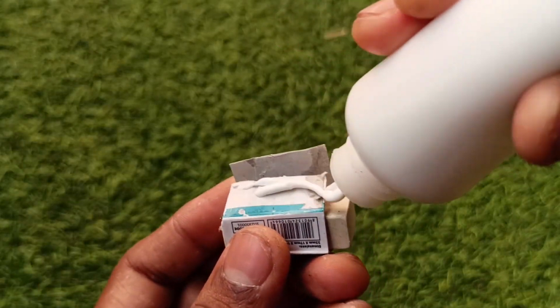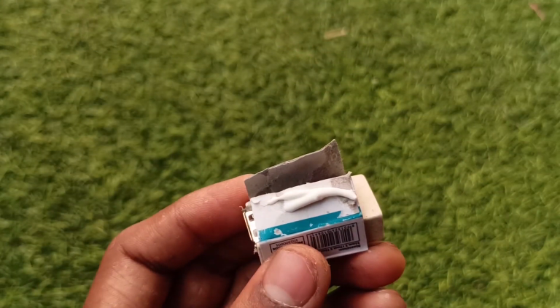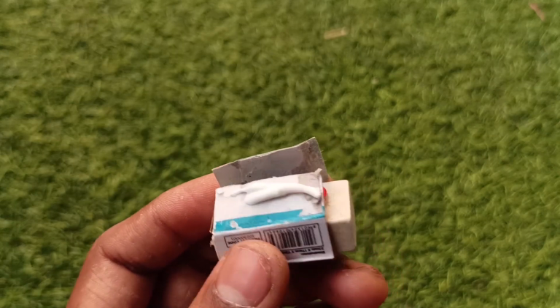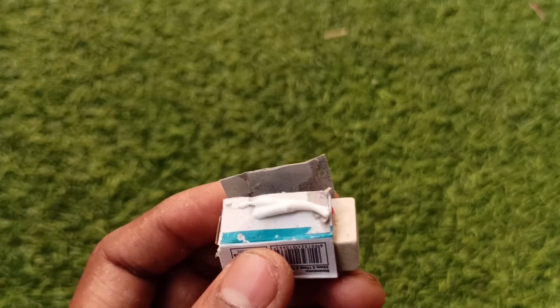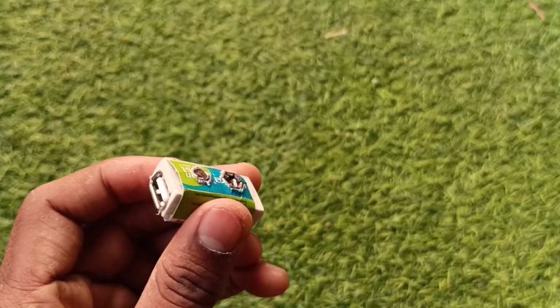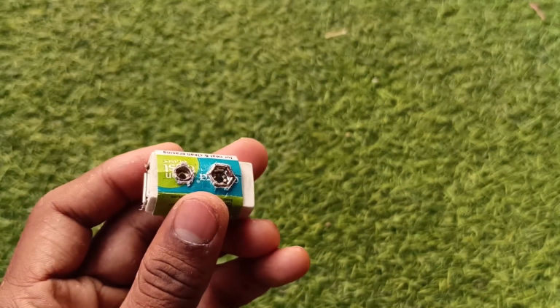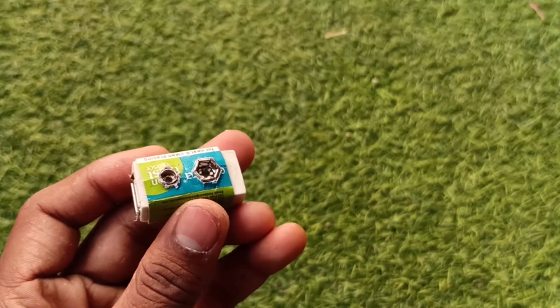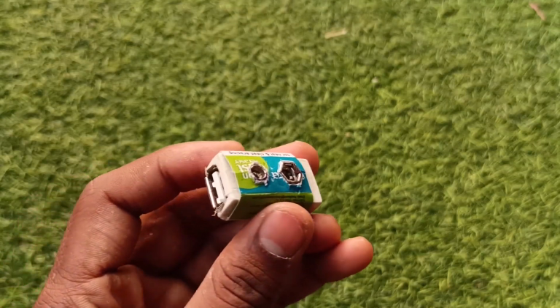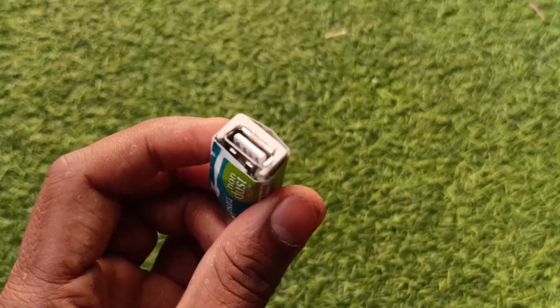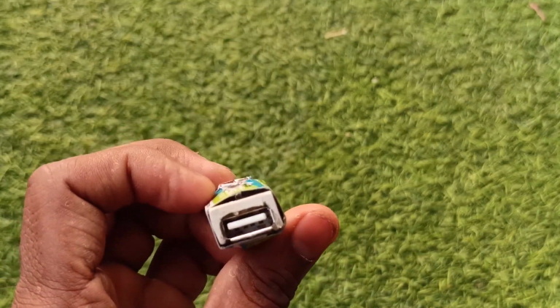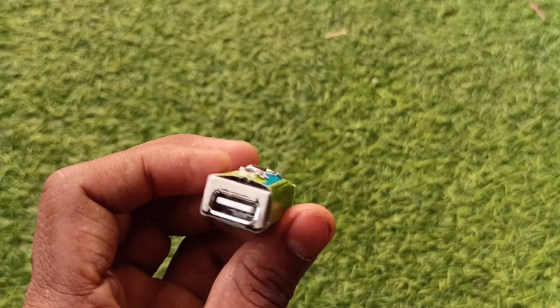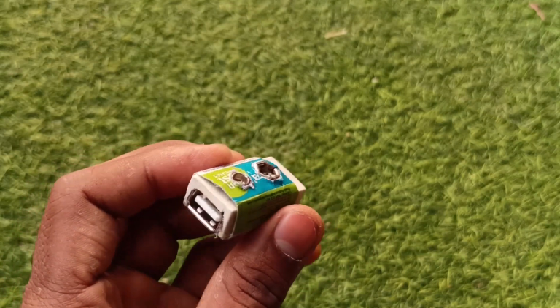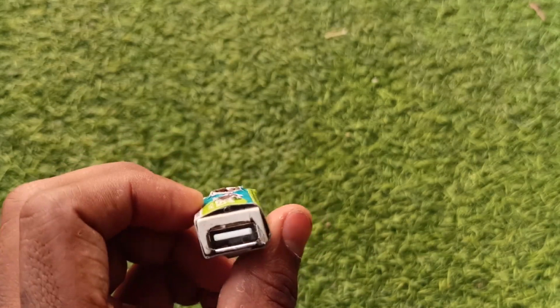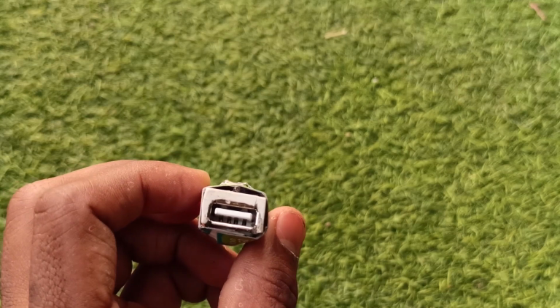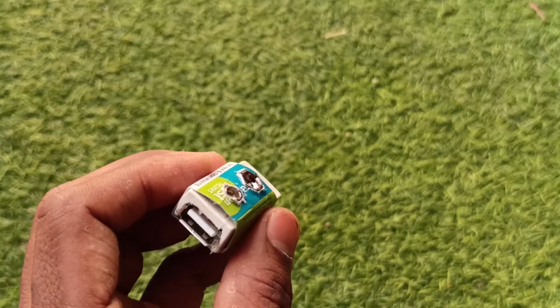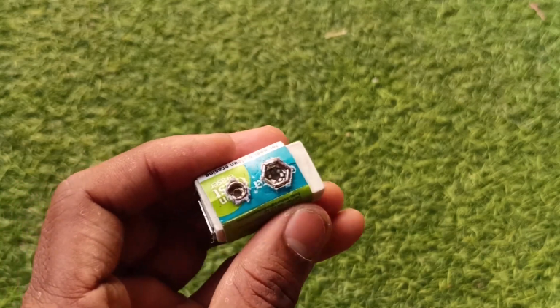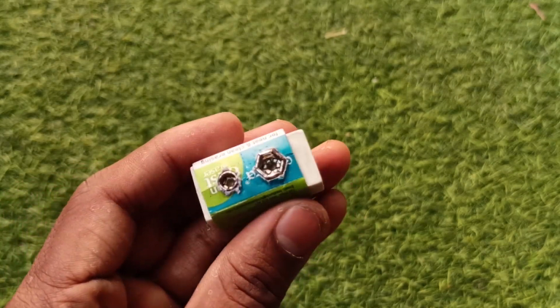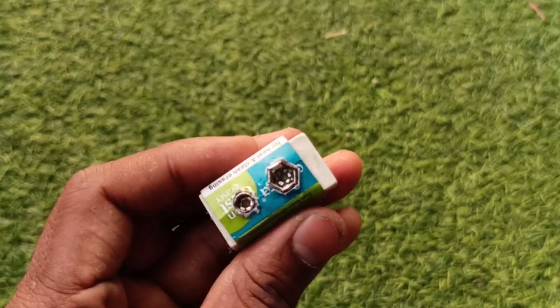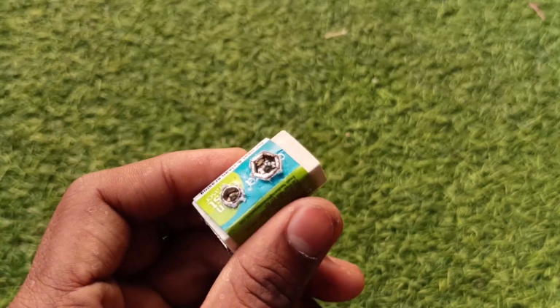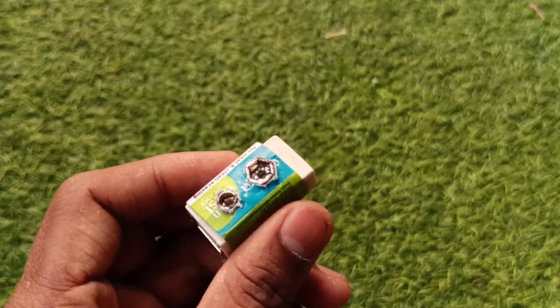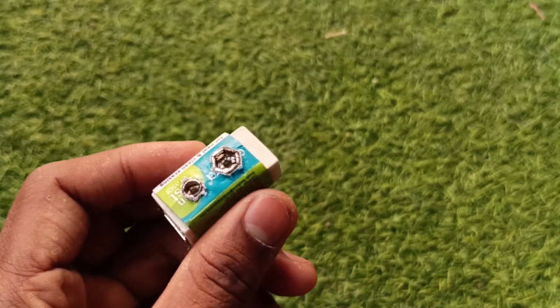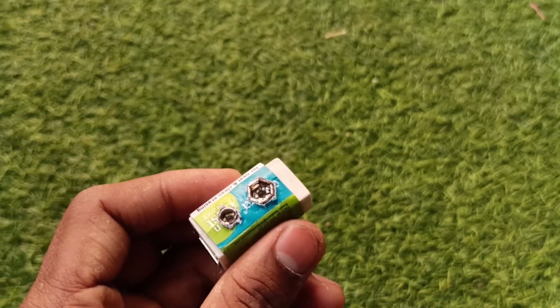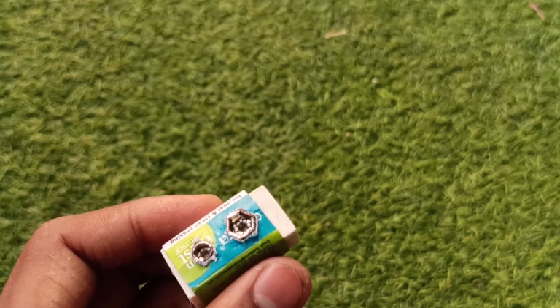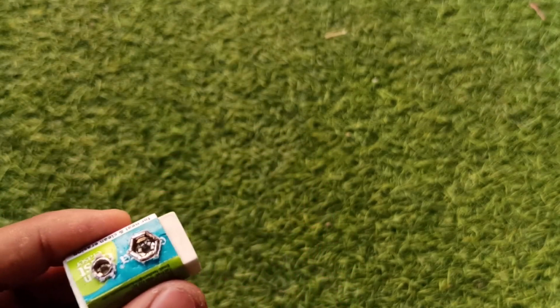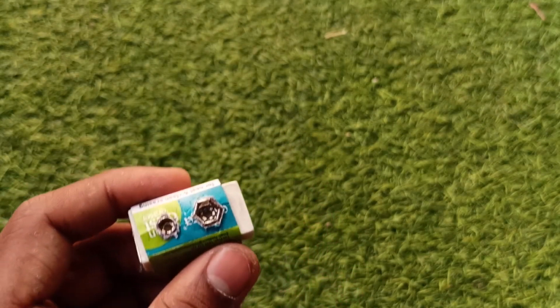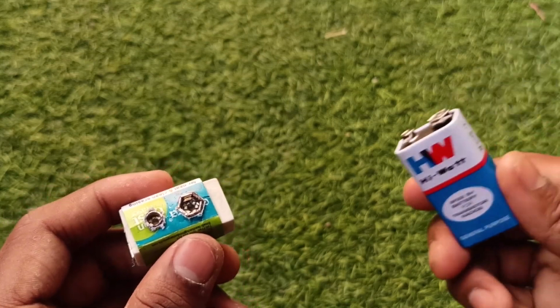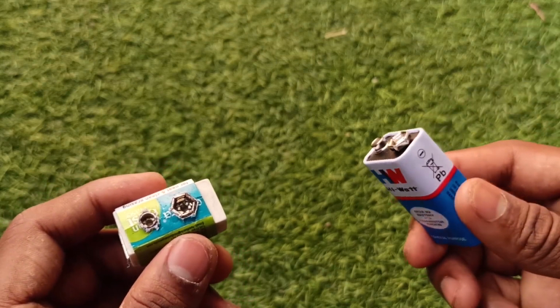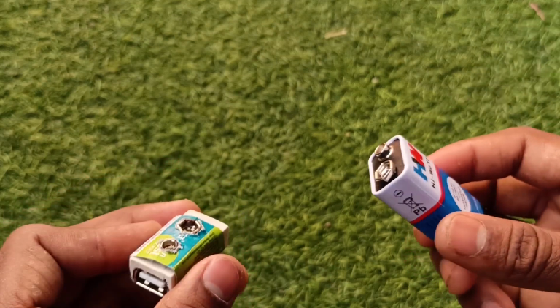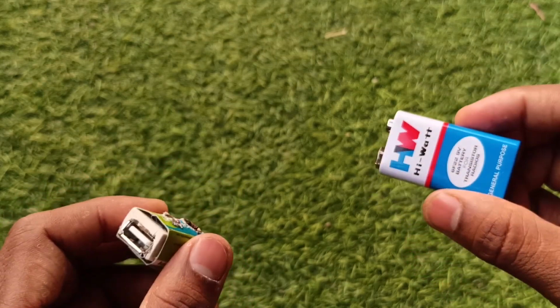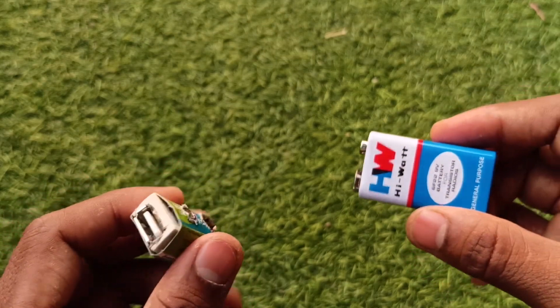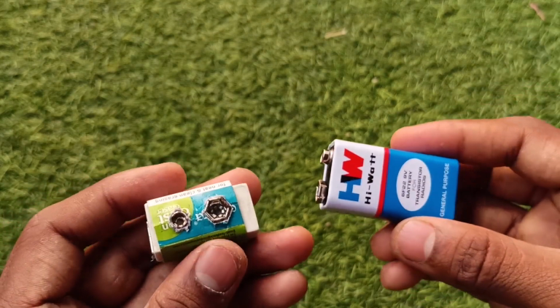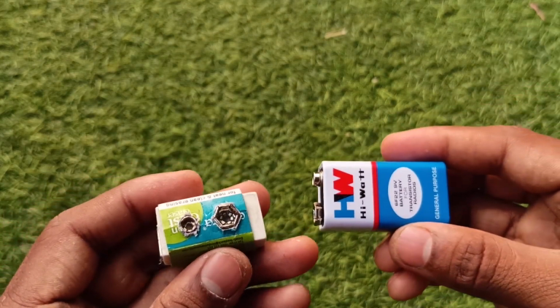I made two holes on the eraser cover to accommodate the battery holder so it makes a nice fit. After sticking it, it looks like this. You can make this even smaller and cleaner. Take your time and make yourself an emergency power bank. Just connect it to the battery and USB cable of your phone — that's it, it will charge your mobile. It's working! Cool, it's charging!